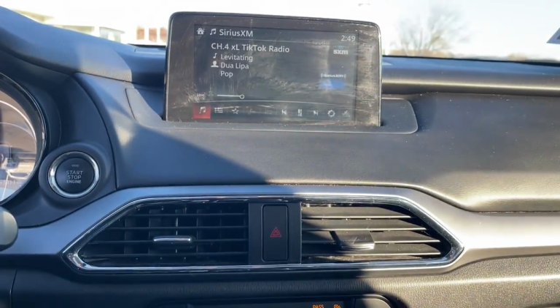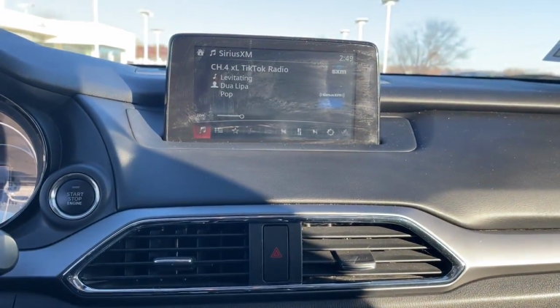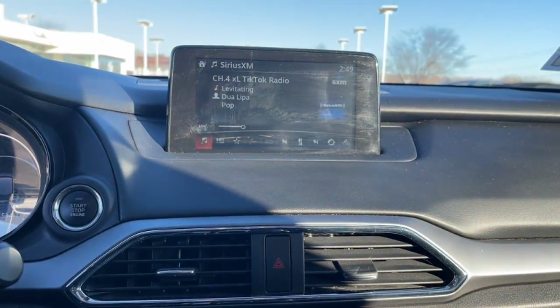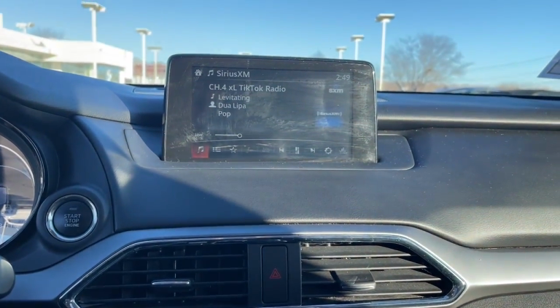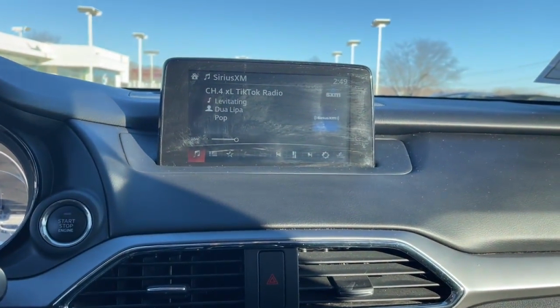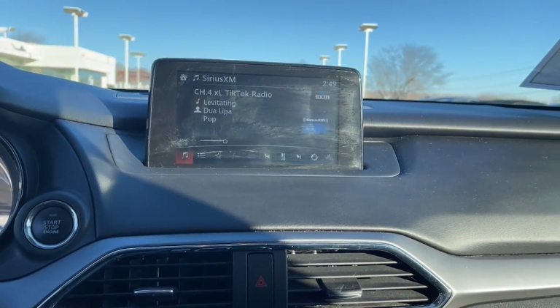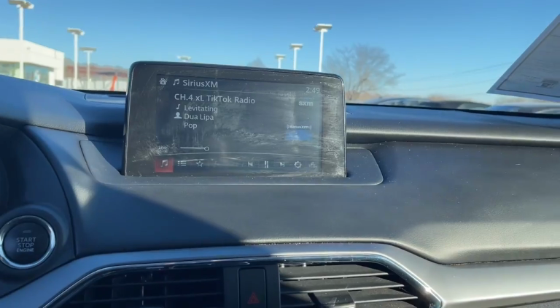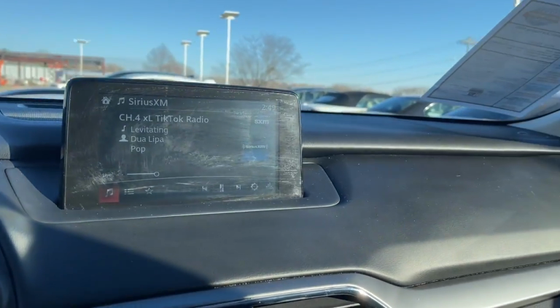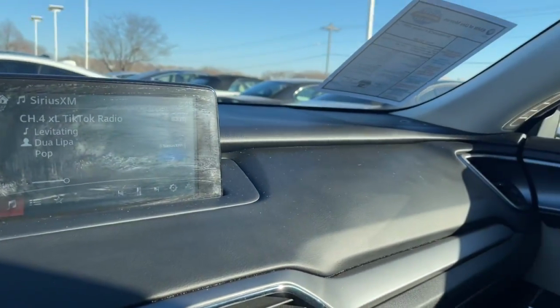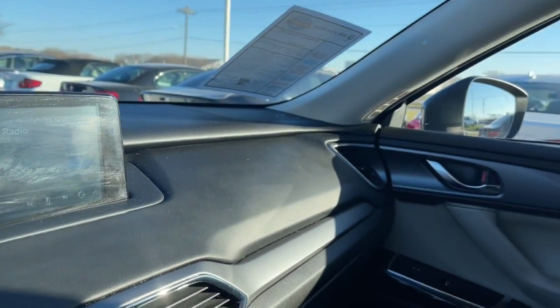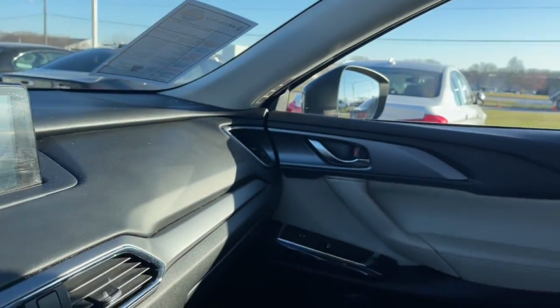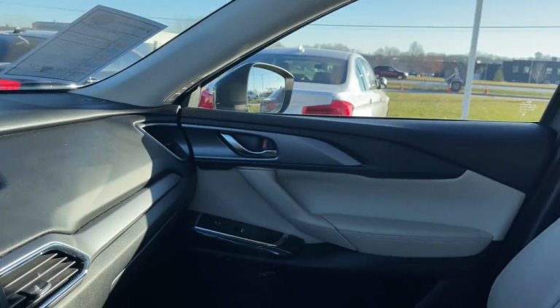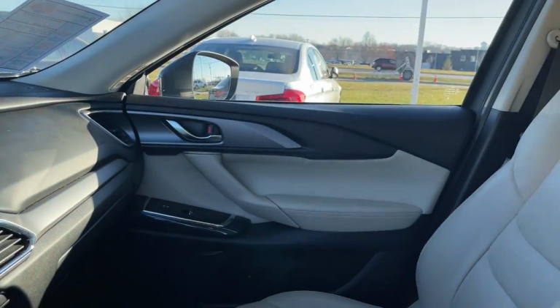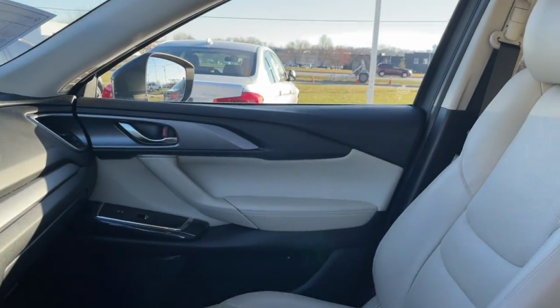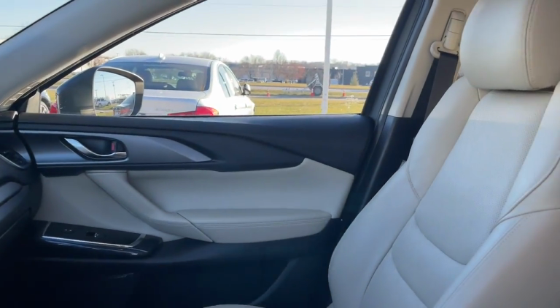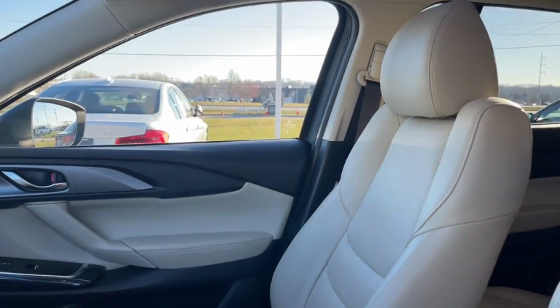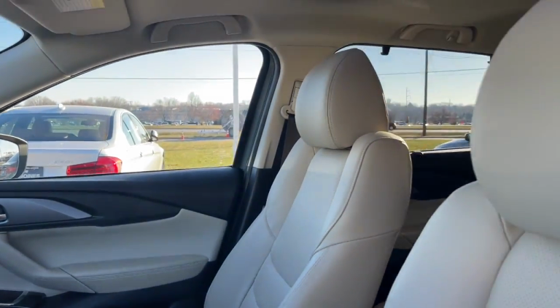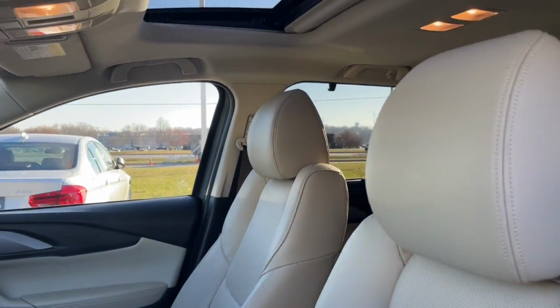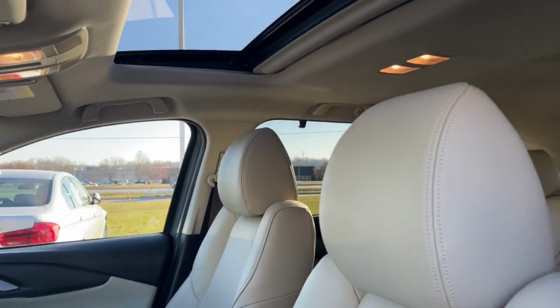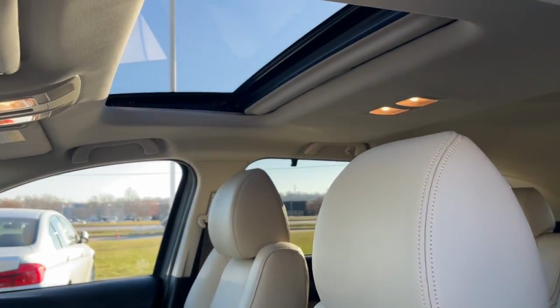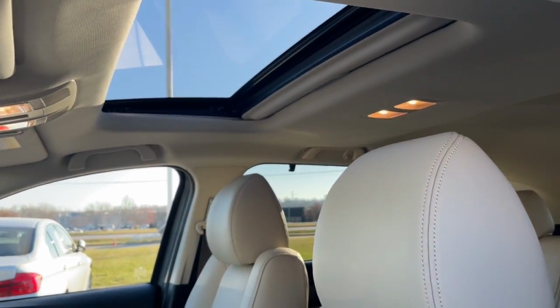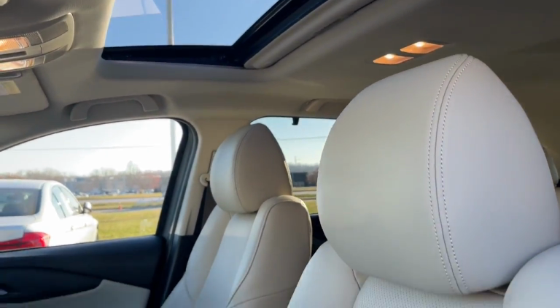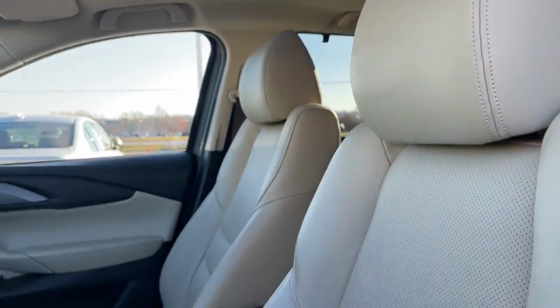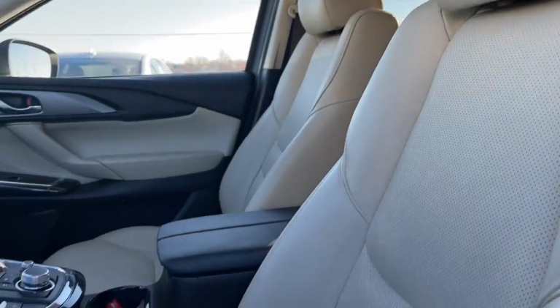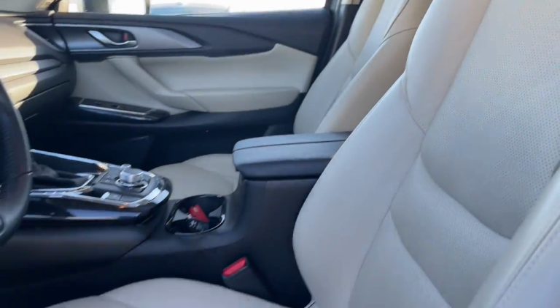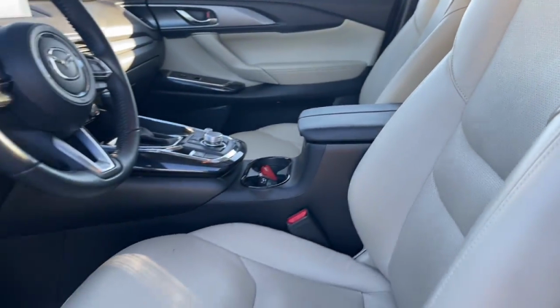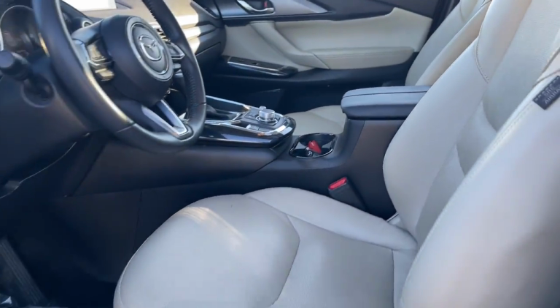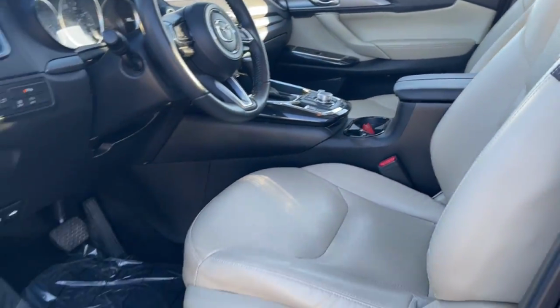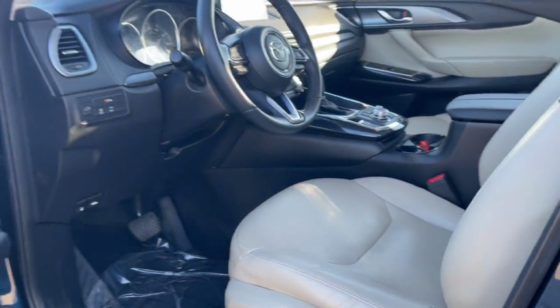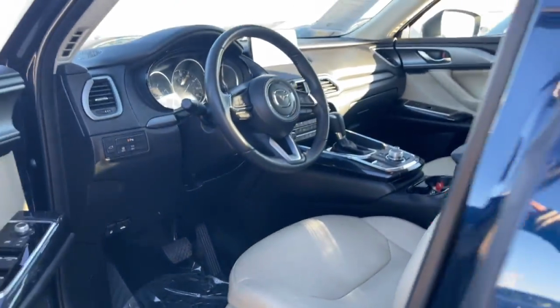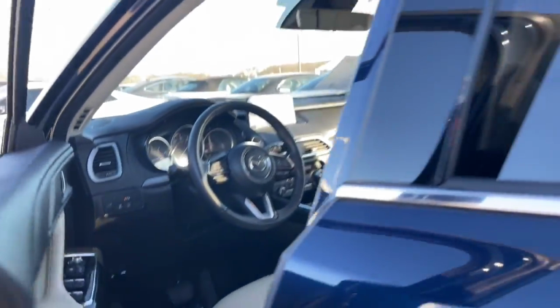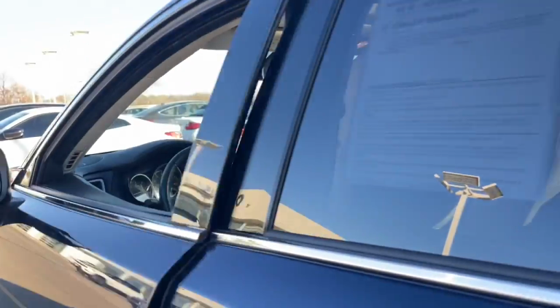Feel energized and confident in this family focused CX-9. Treat yourself to a test drive today. Our staff will toss you the keys and give you an outstanding customer experience.